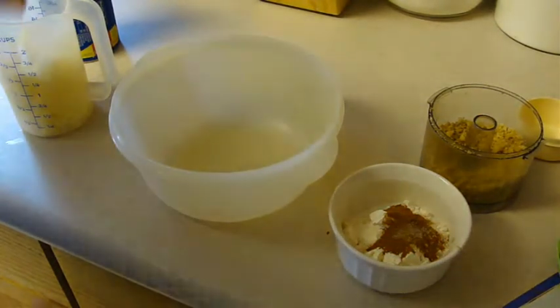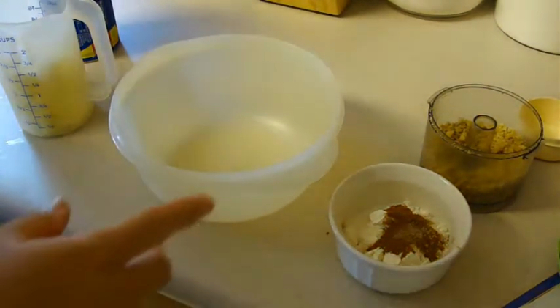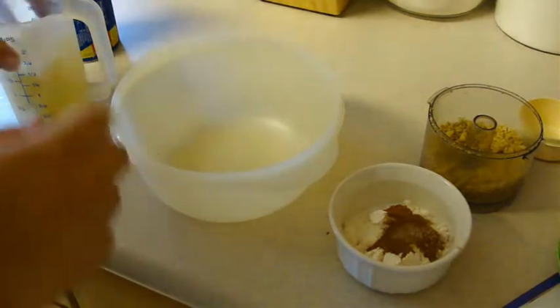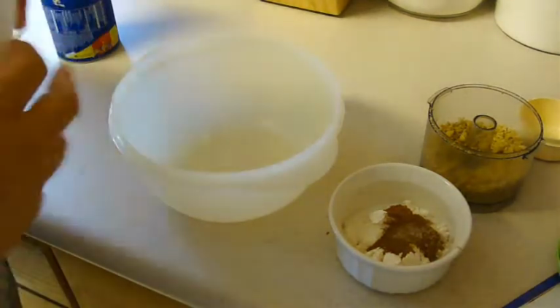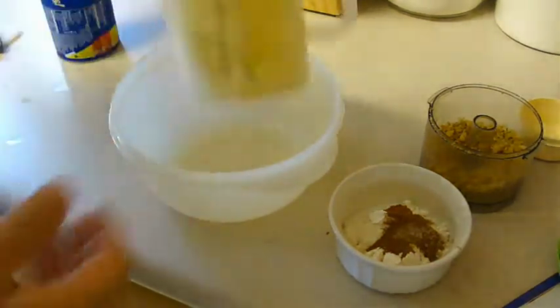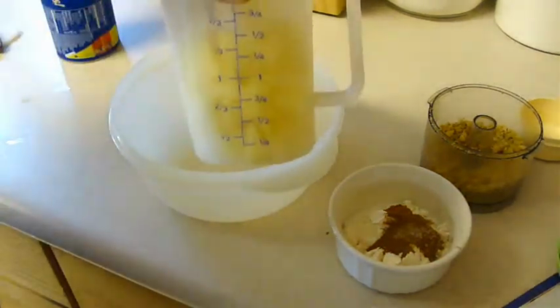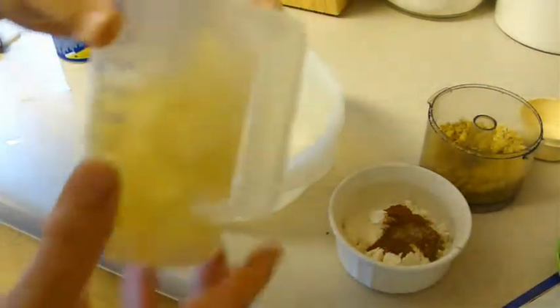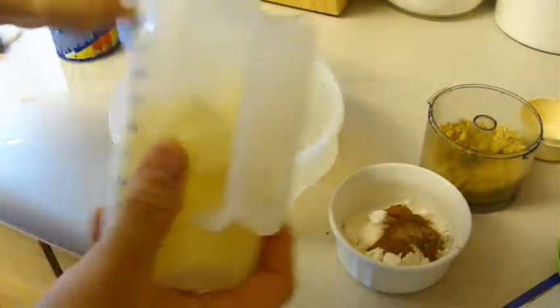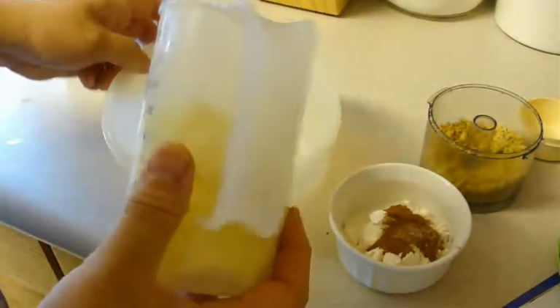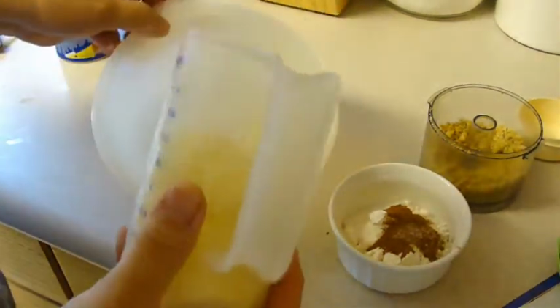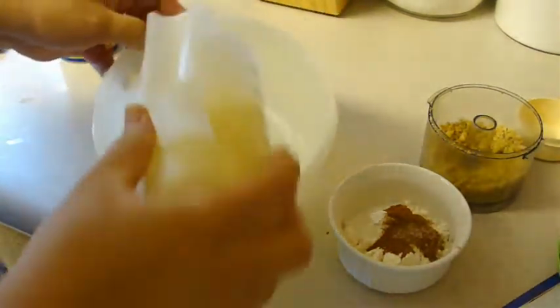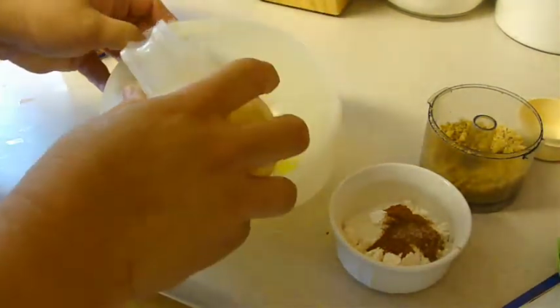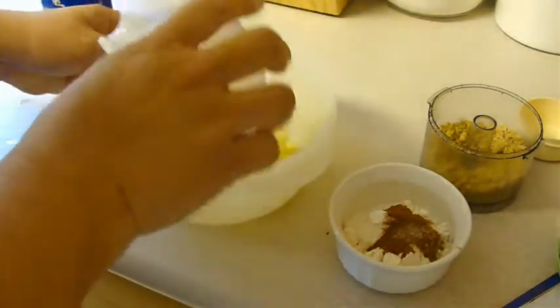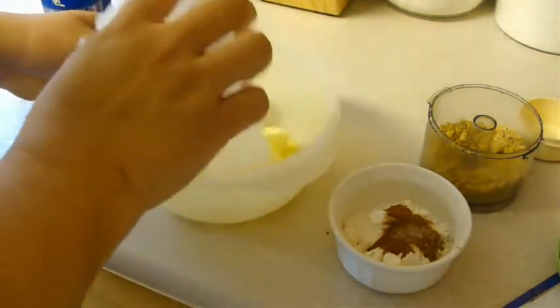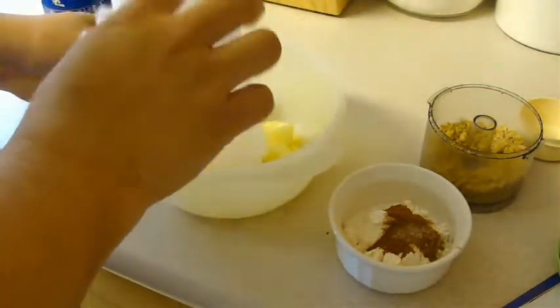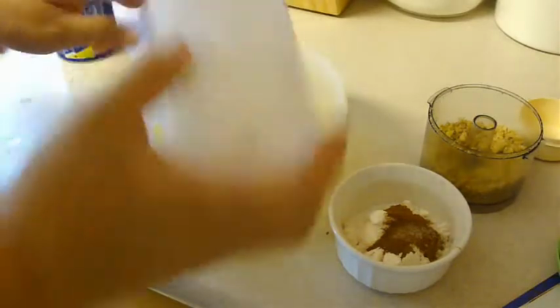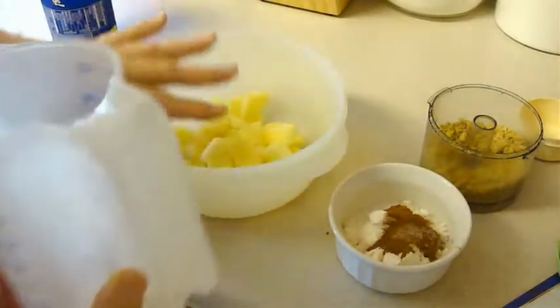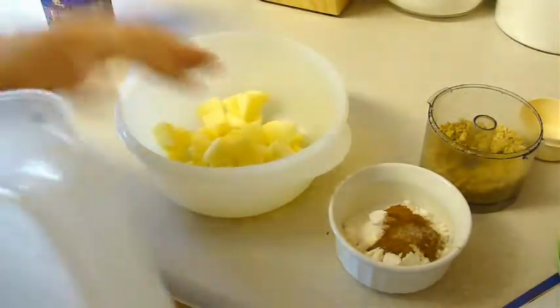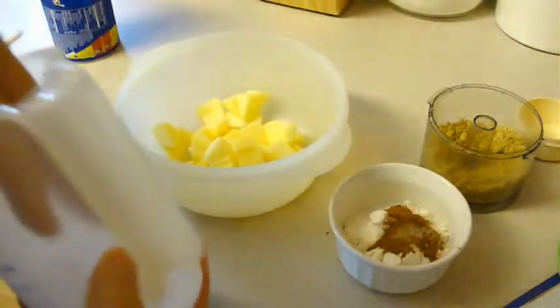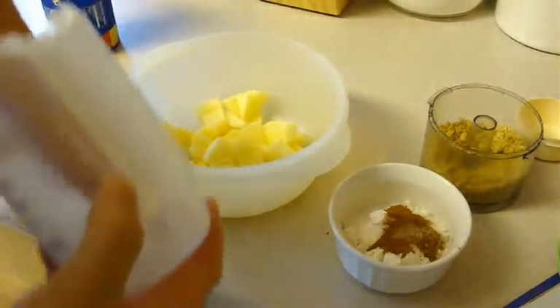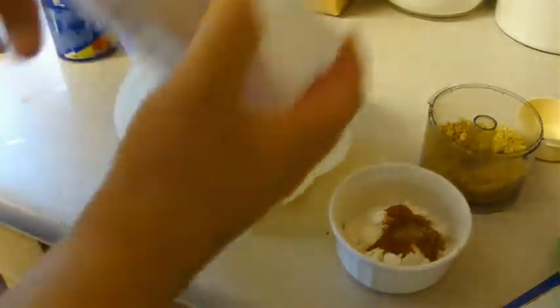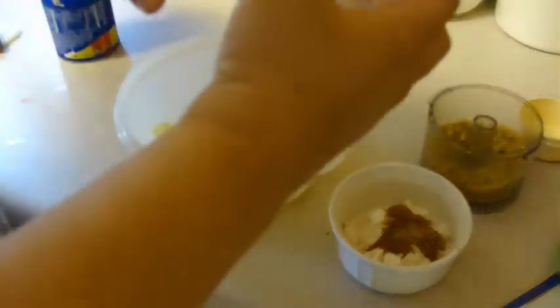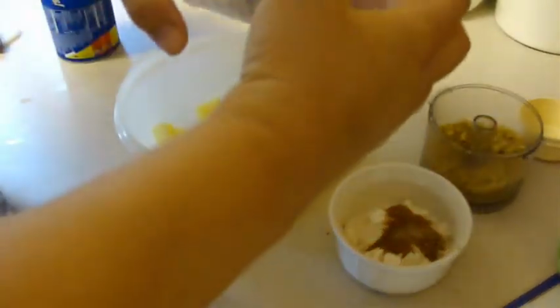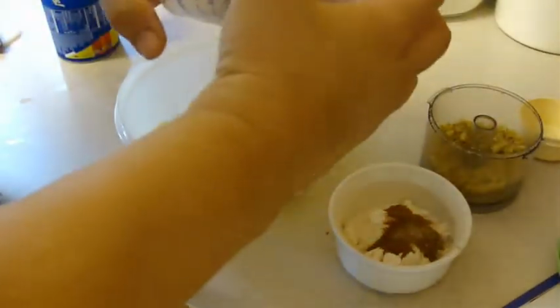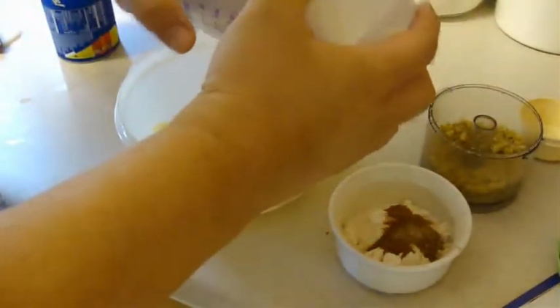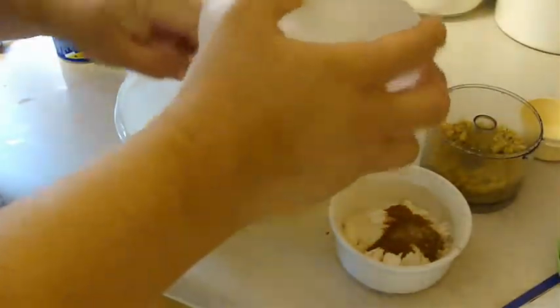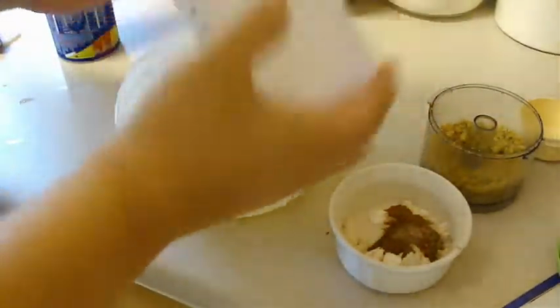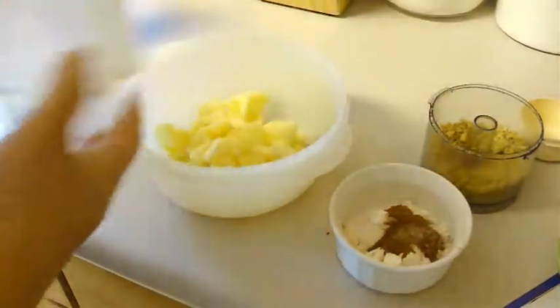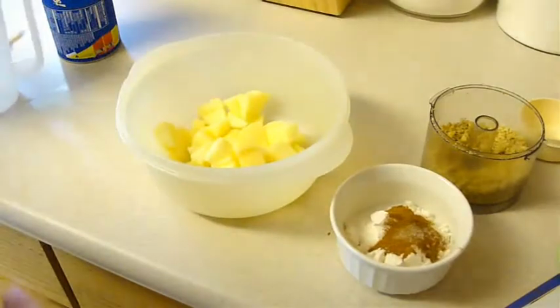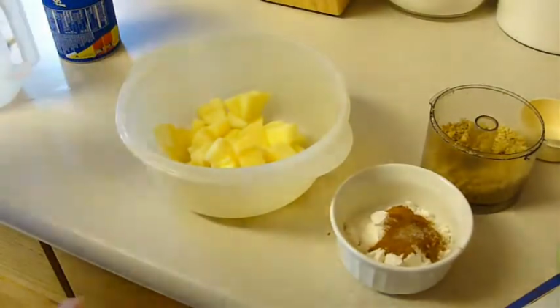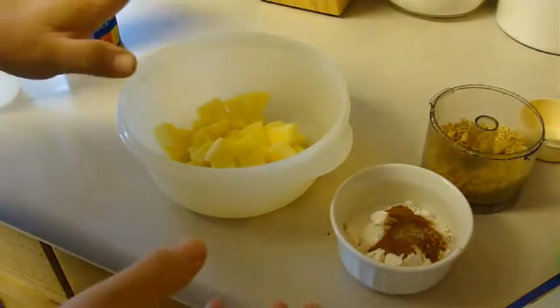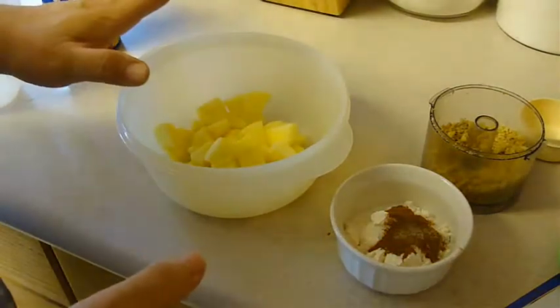First you're going to use one and a third cup of chopped peeled tart apples. I'm going to put this in a microwave safe bowl because we're going to throw it in a microwave.